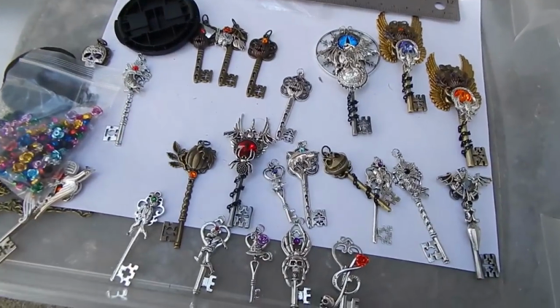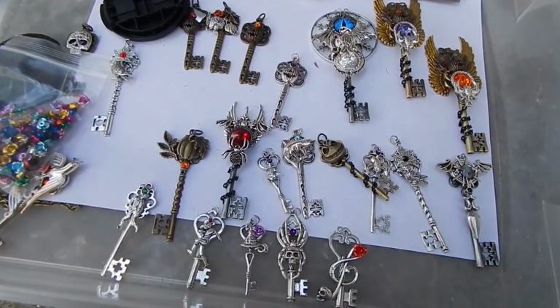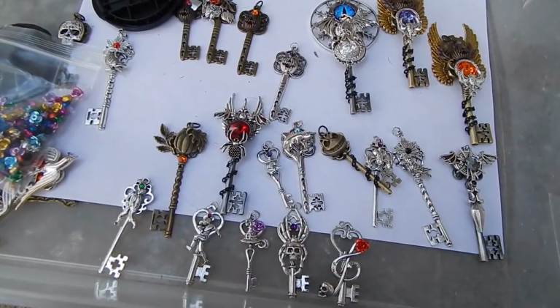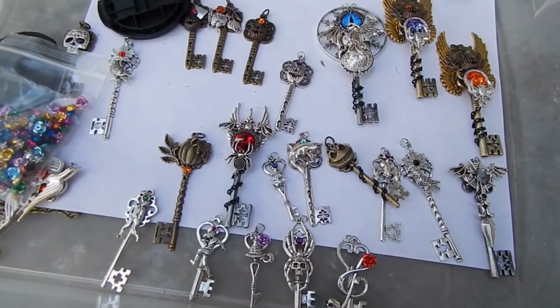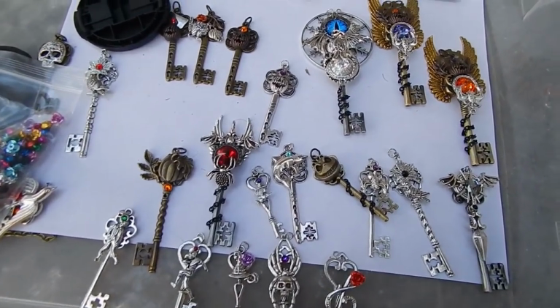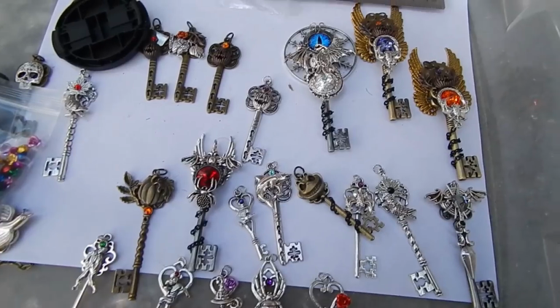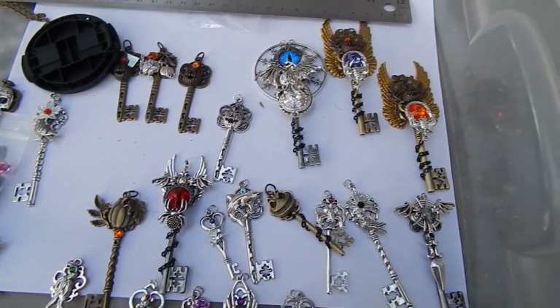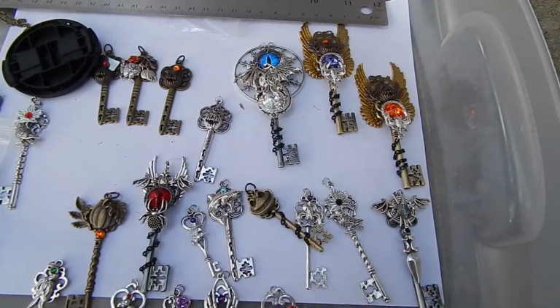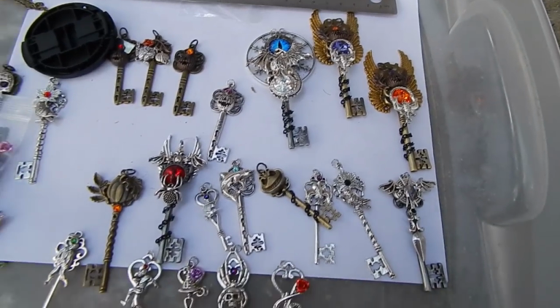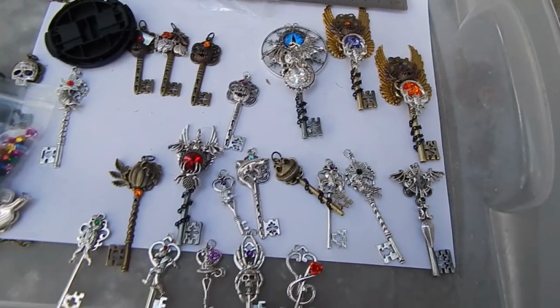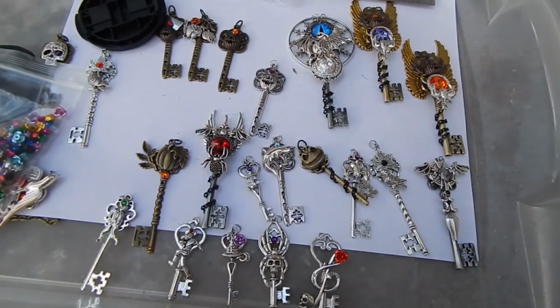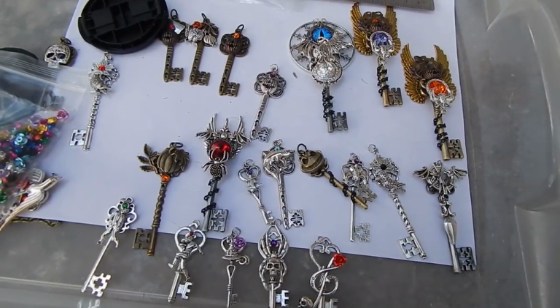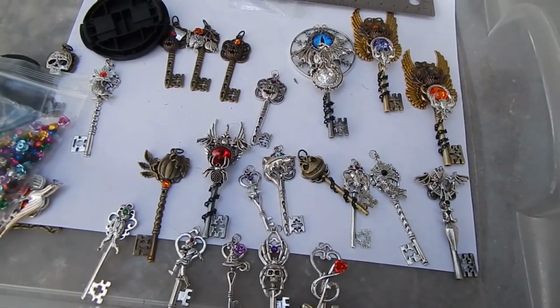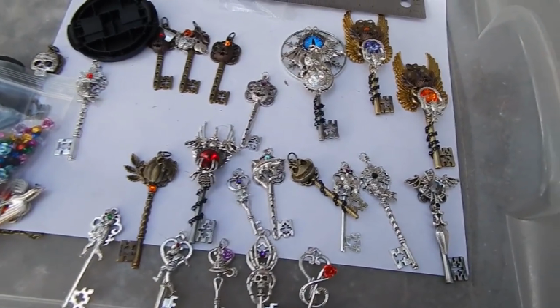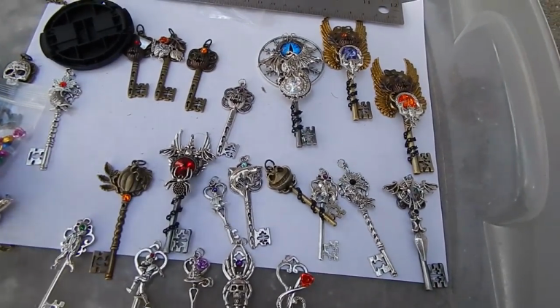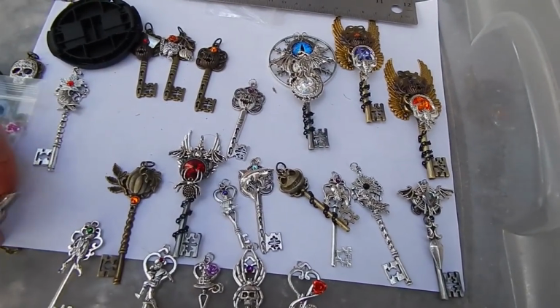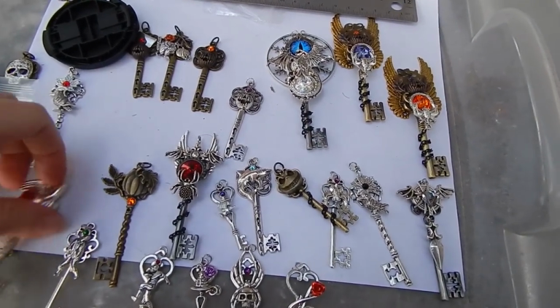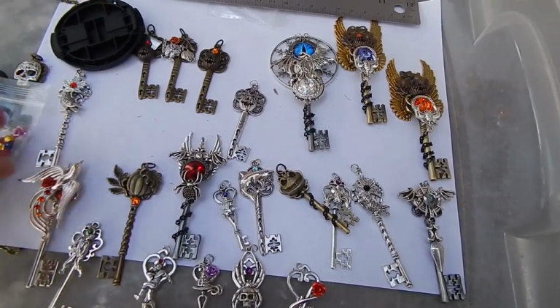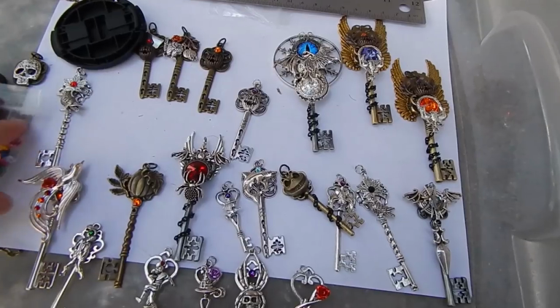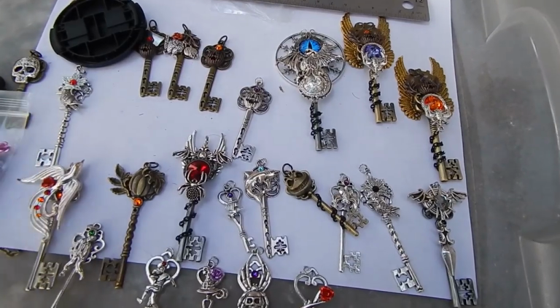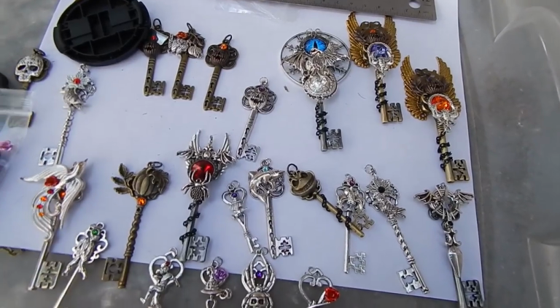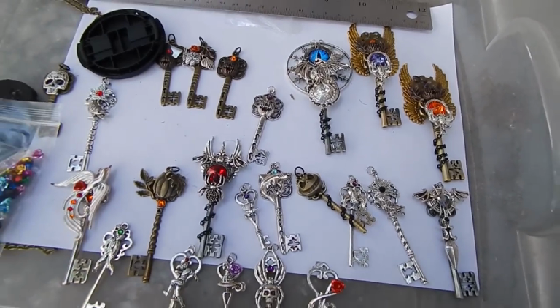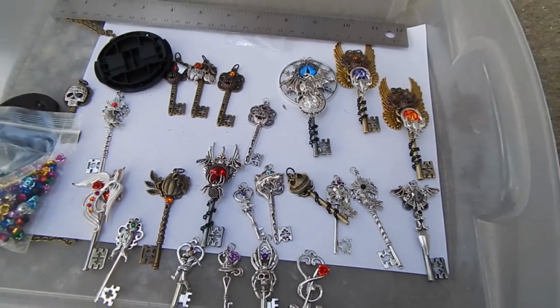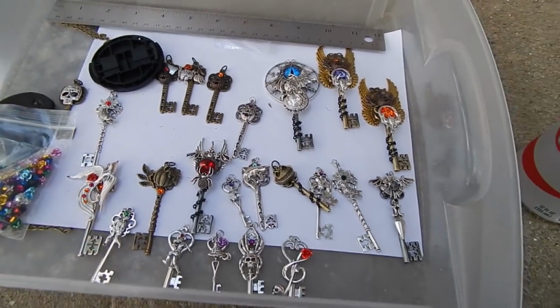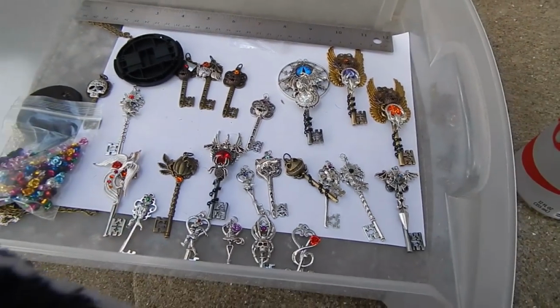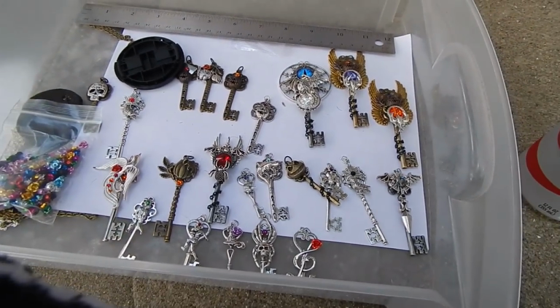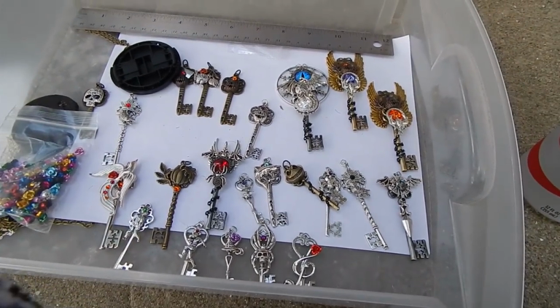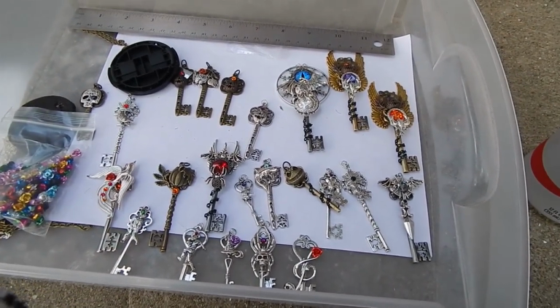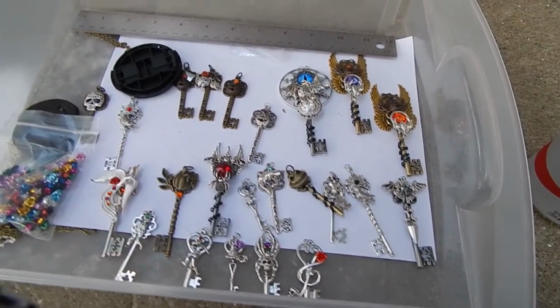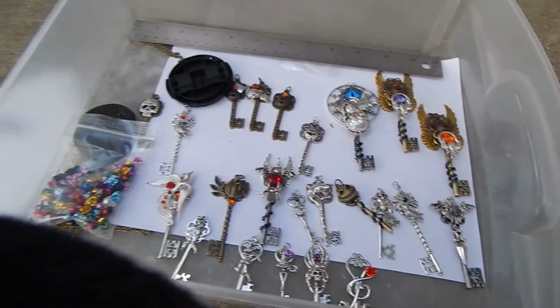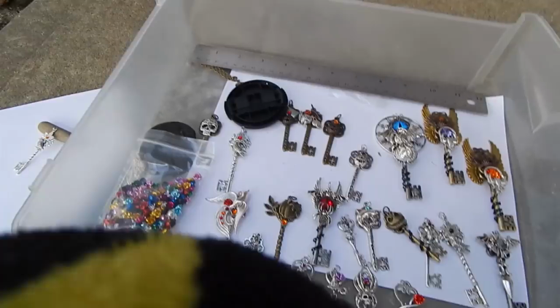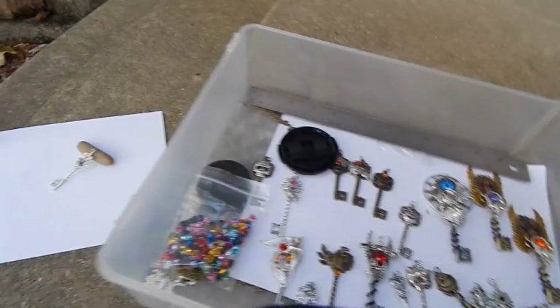Little sneak preview — so pretty! So excited for this collection. I made 206 keys by hand yesterday getting ready for this thing. This is just like one of each.